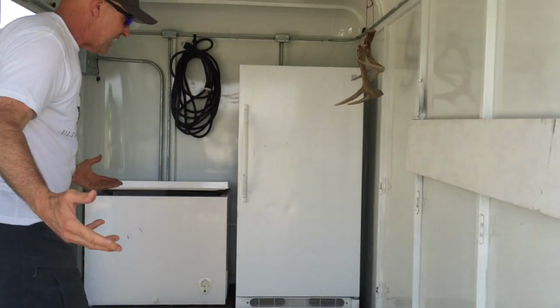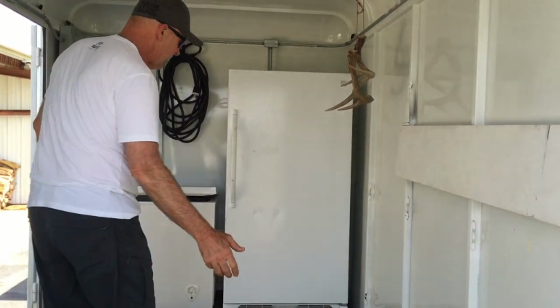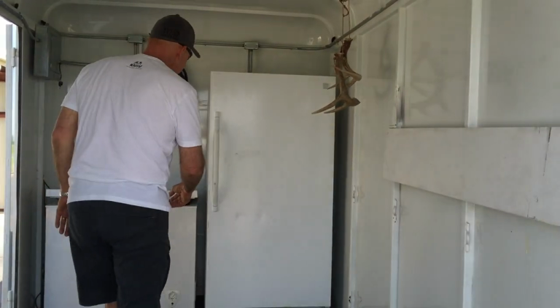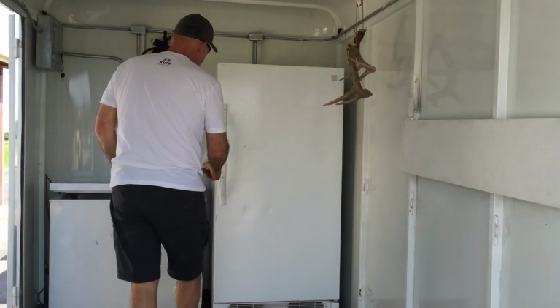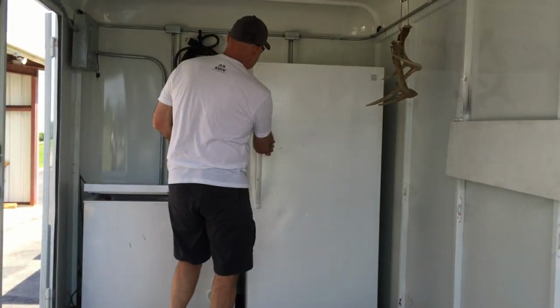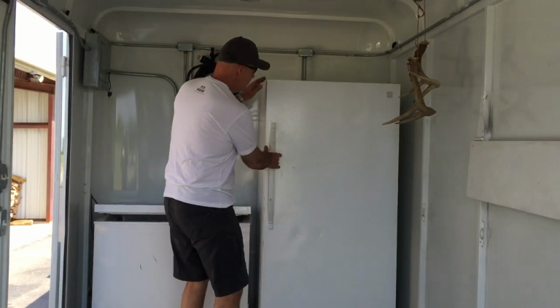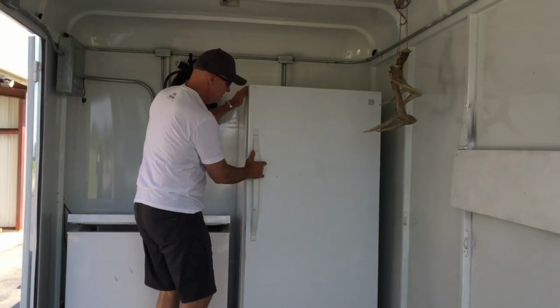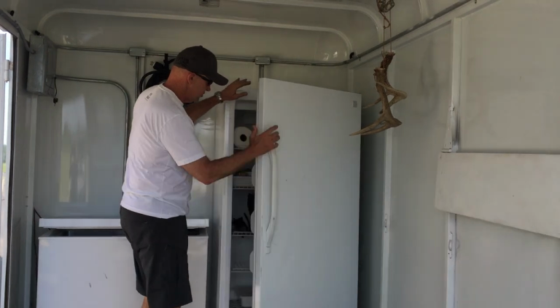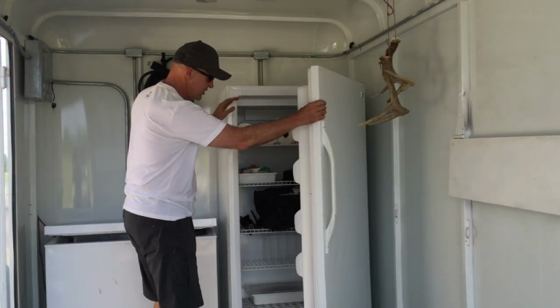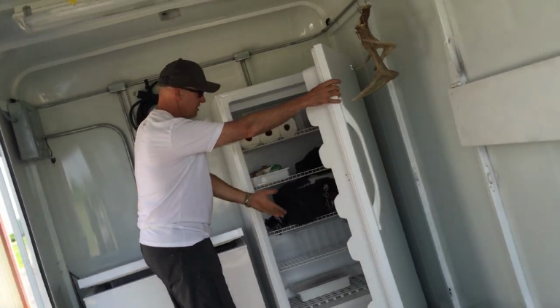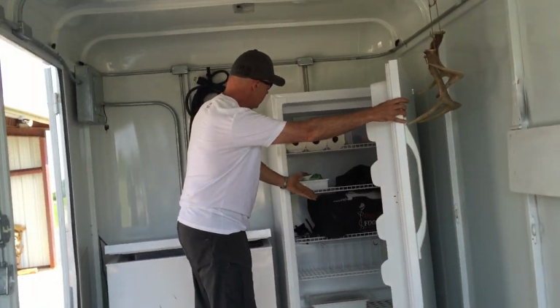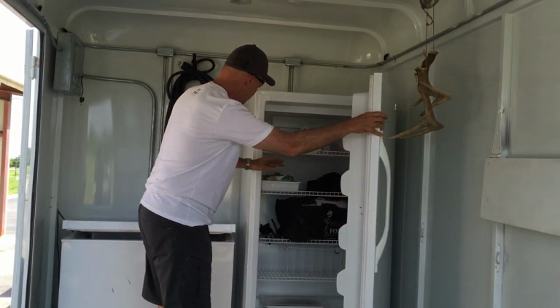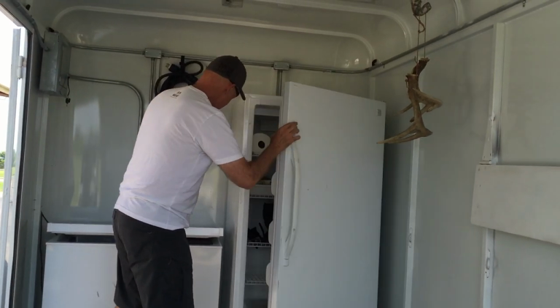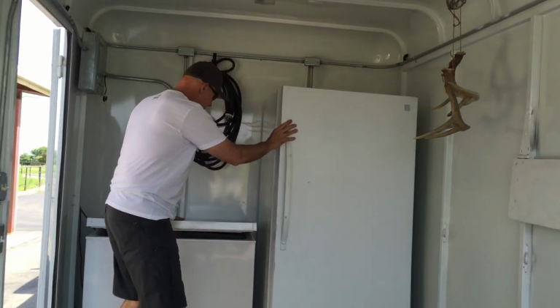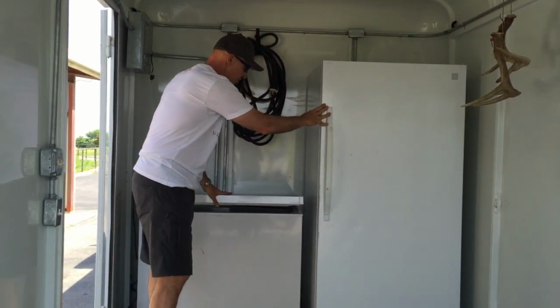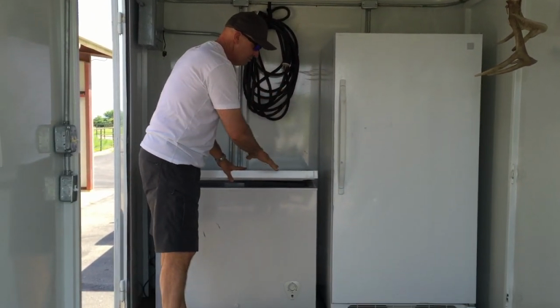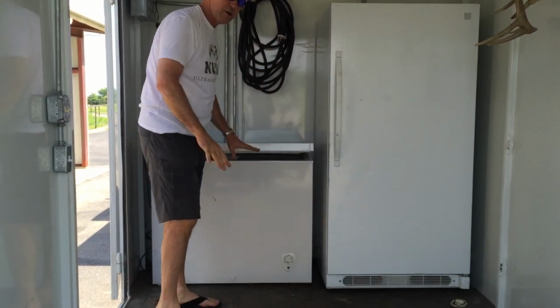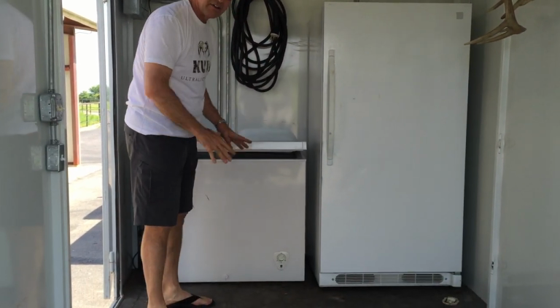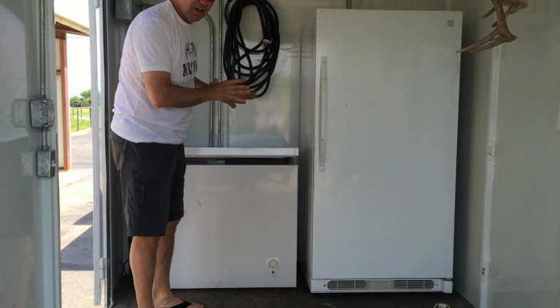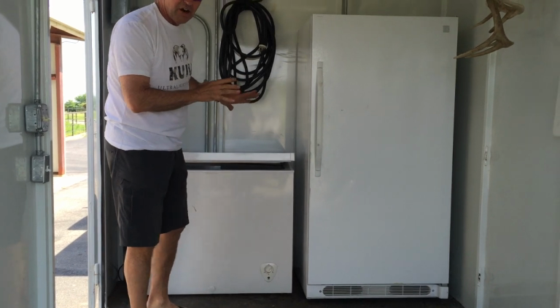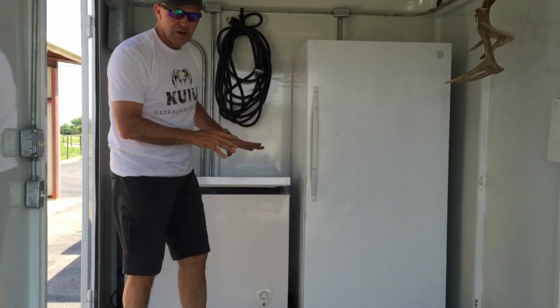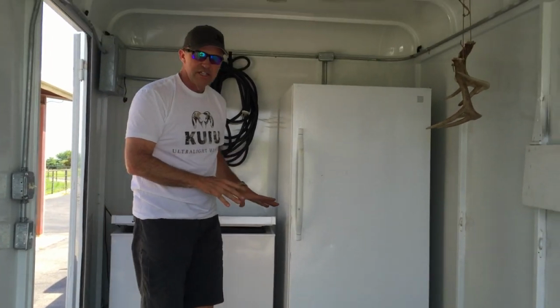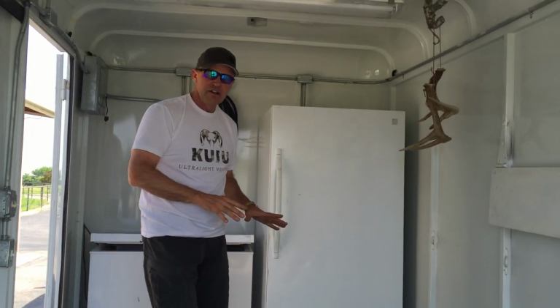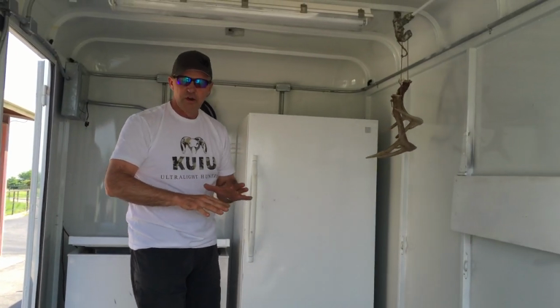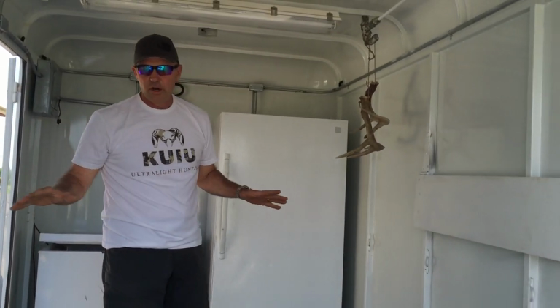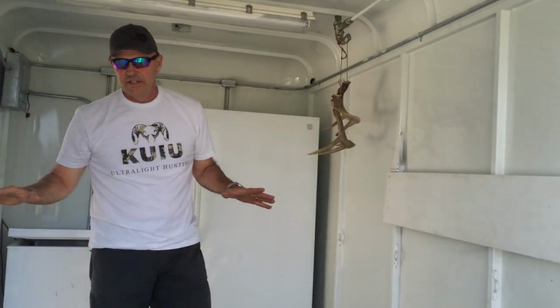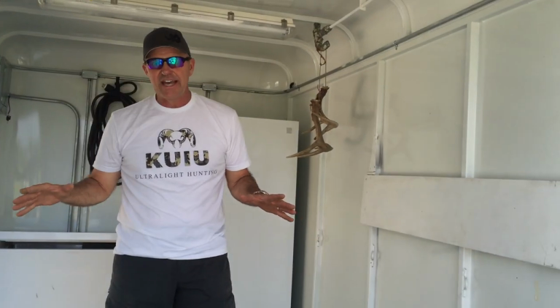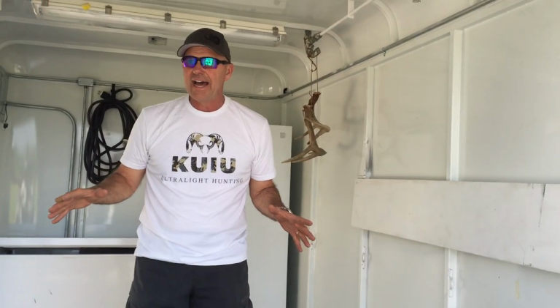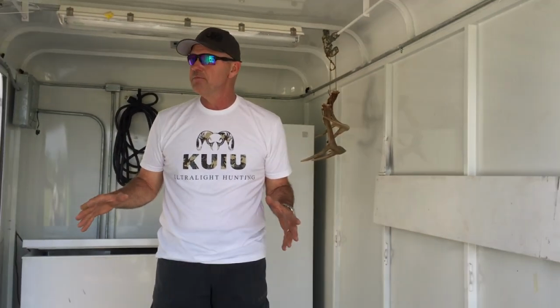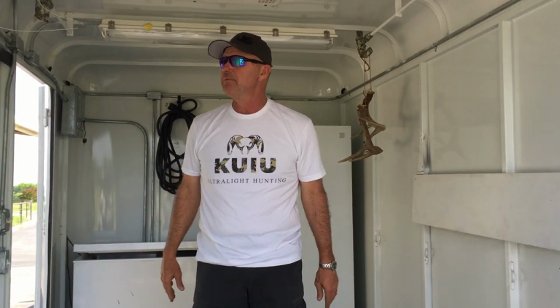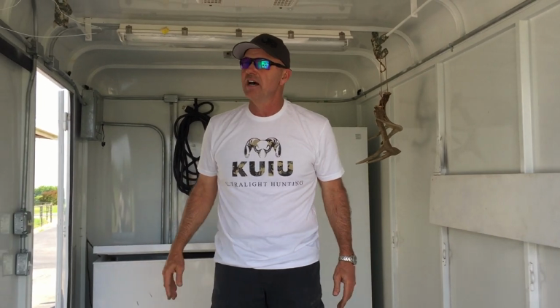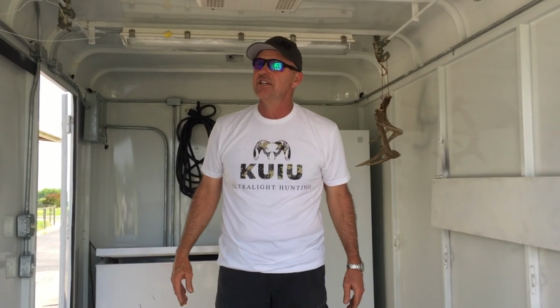Right now, if I don't need it and I don't have meat, I use it for storage. This can be for storage, but when we're going out, we have all of our groceries in there. It cuts down on ice. It's been a fabulous addition.